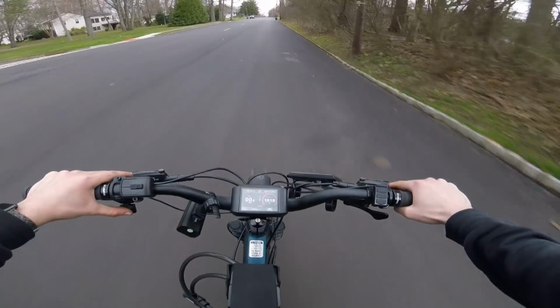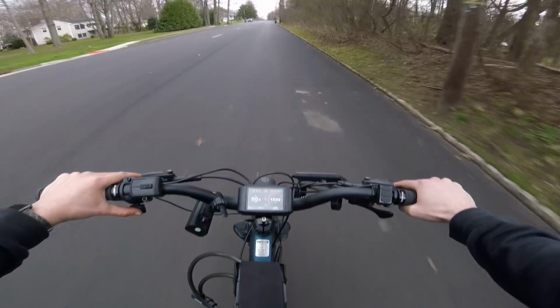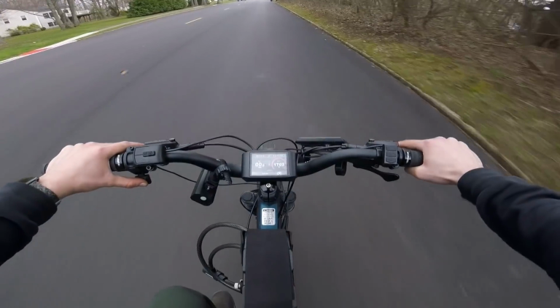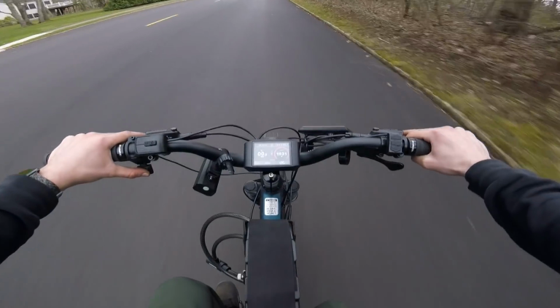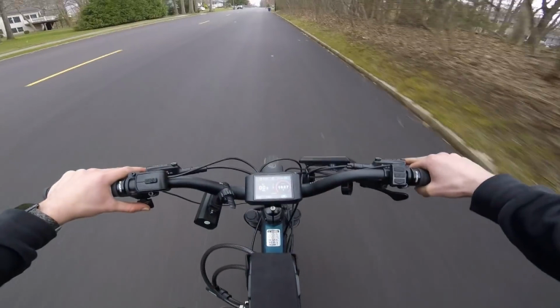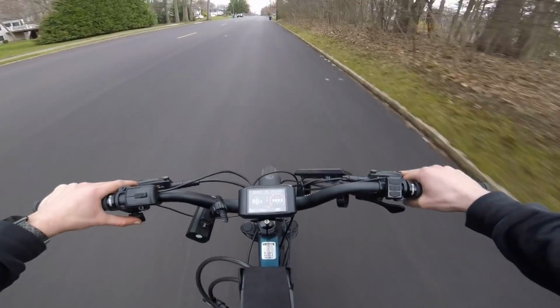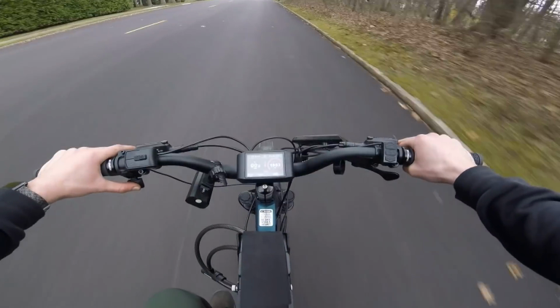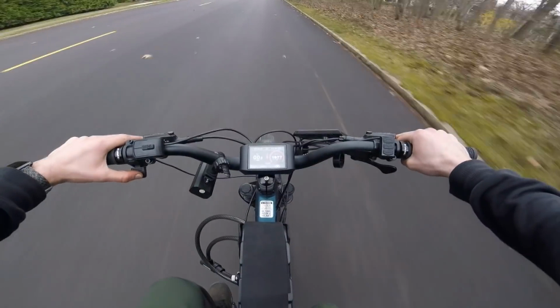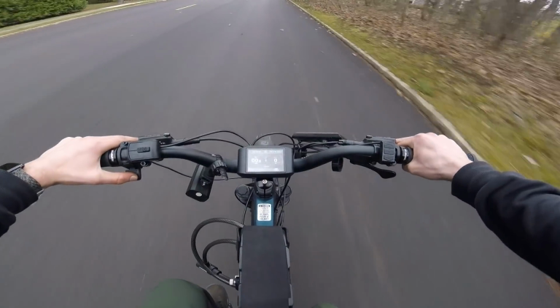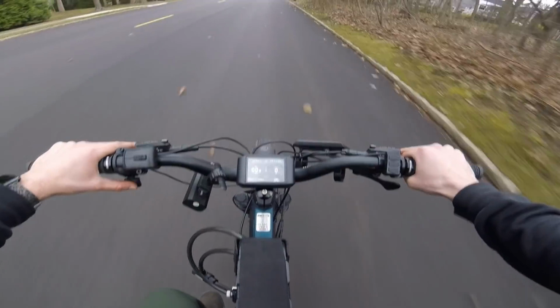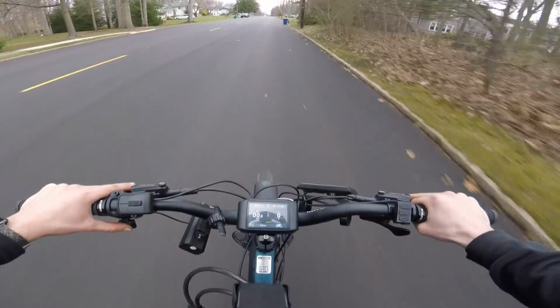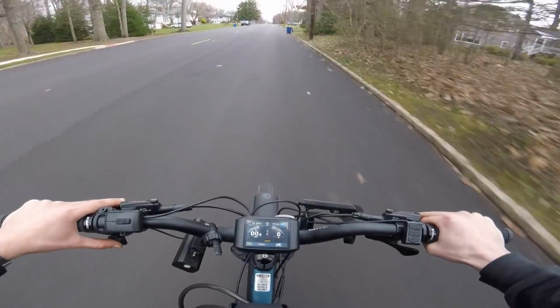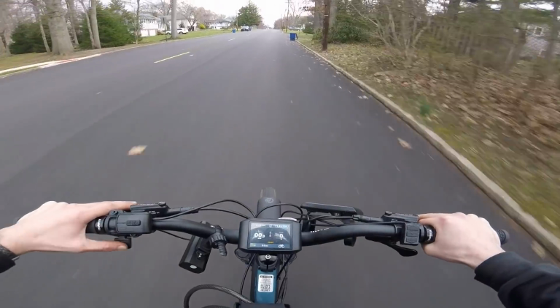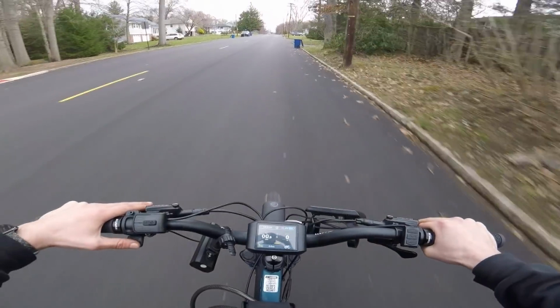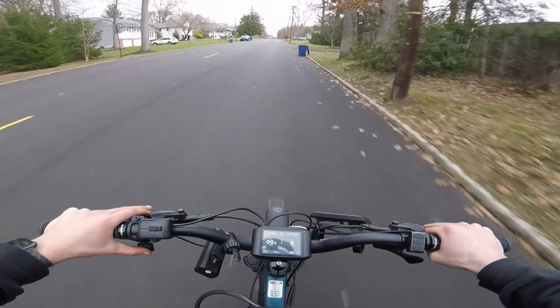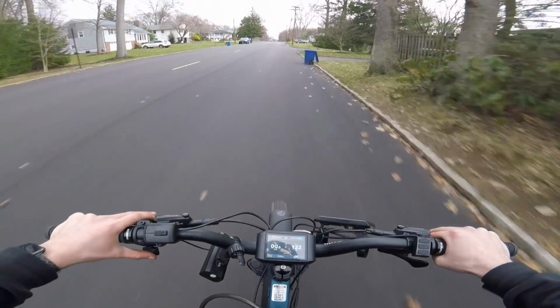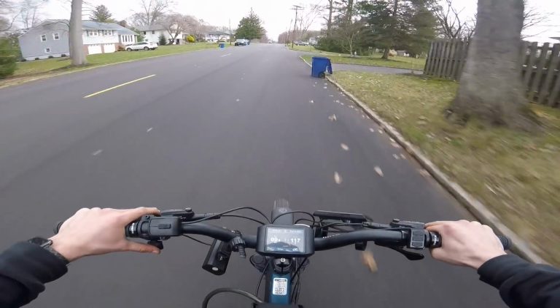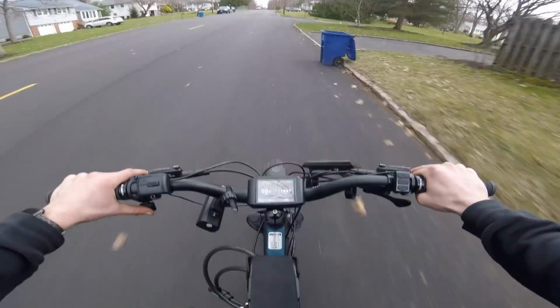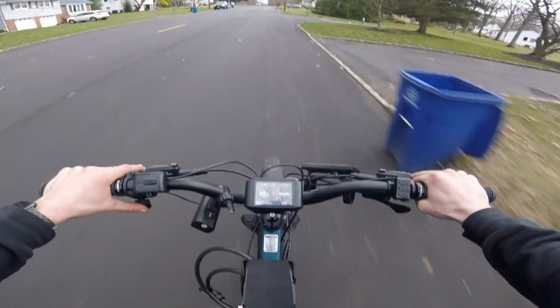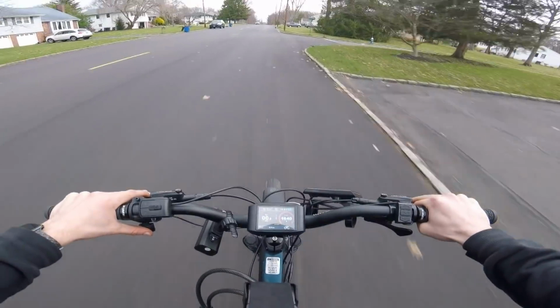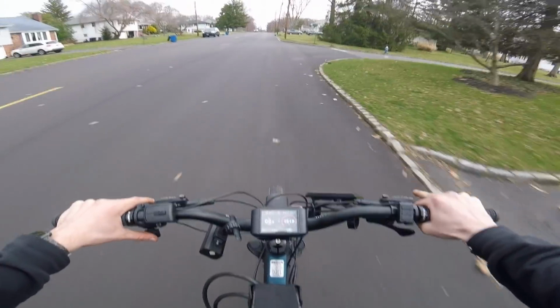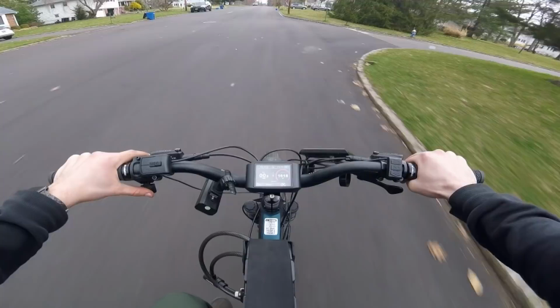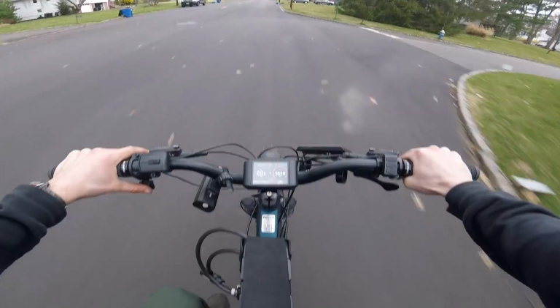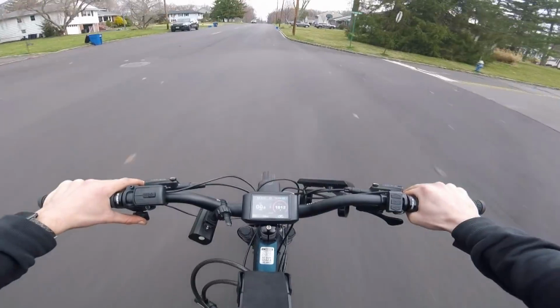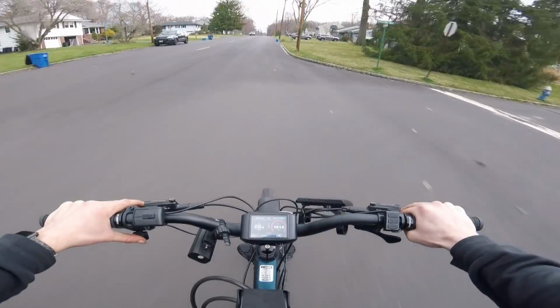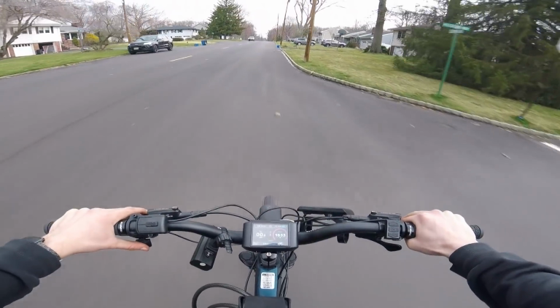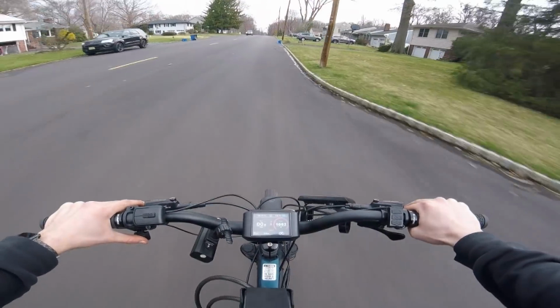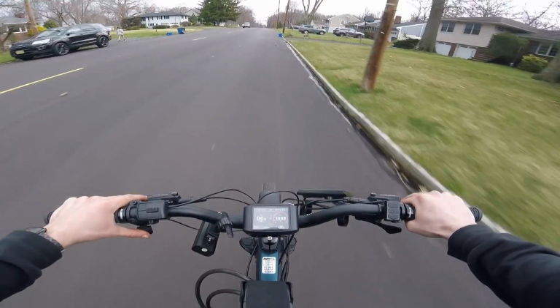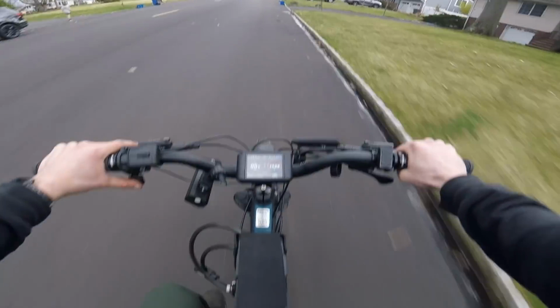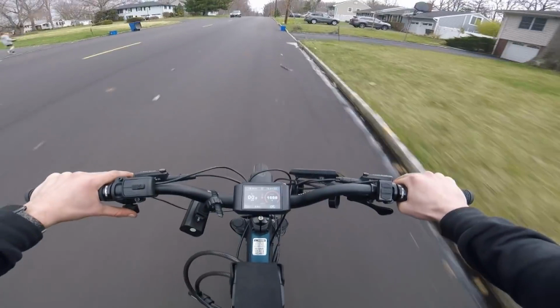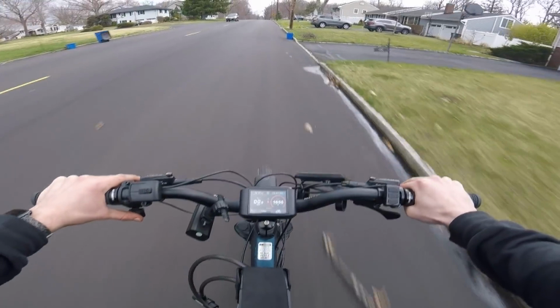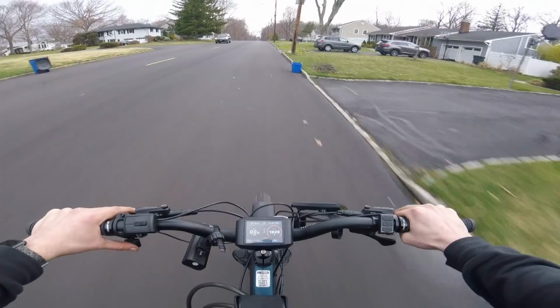We're at 1600 watts — you guys can see that on the screen. It's not giving me a readout of the speed unfortunately, but it's definitely very peppy.